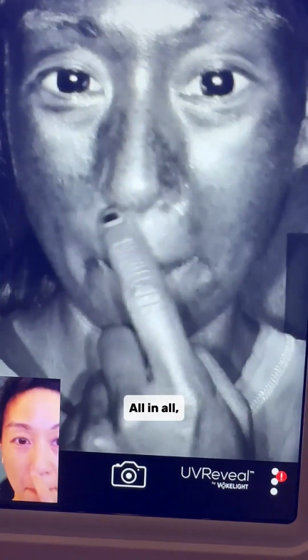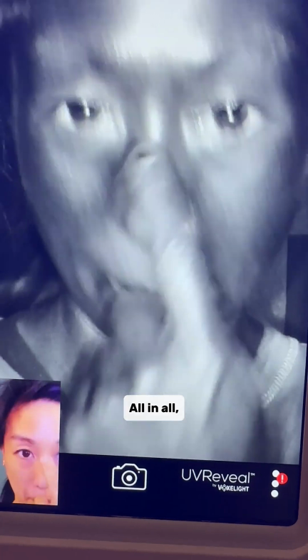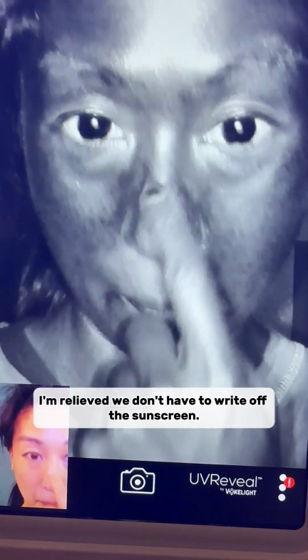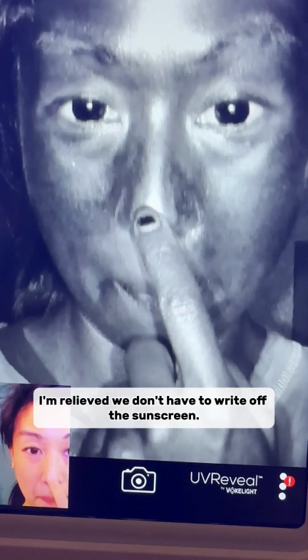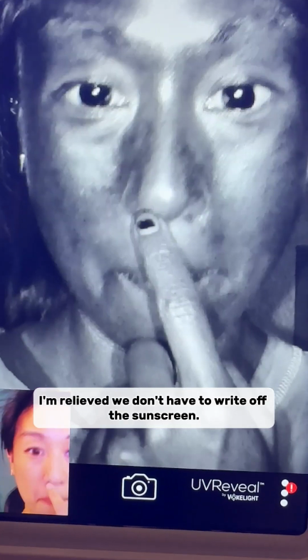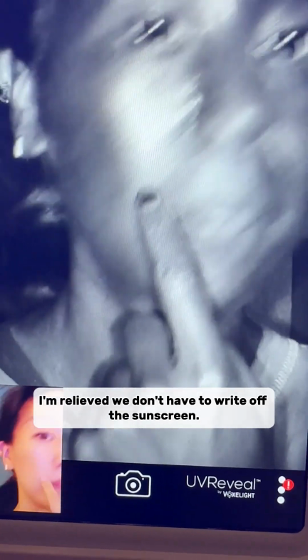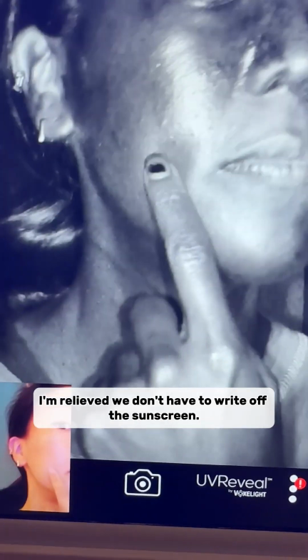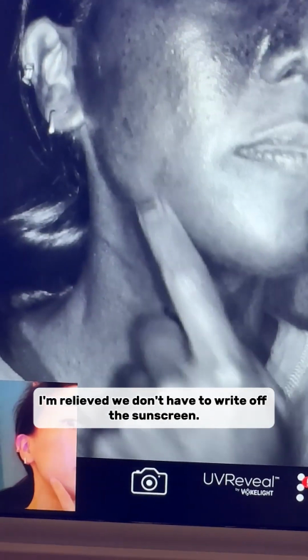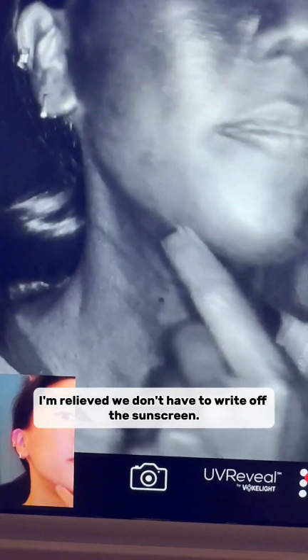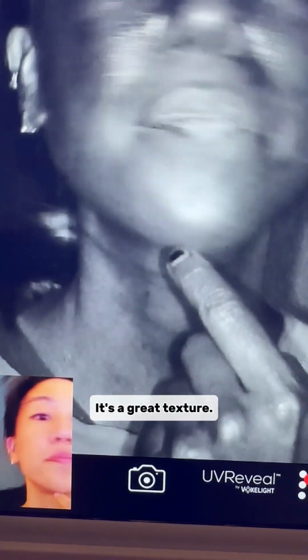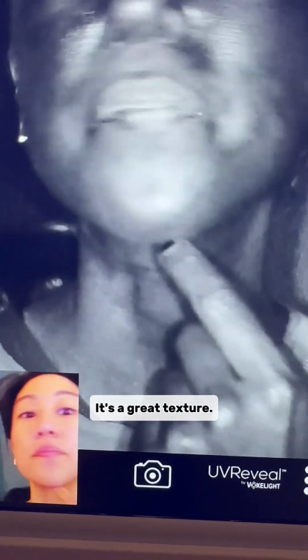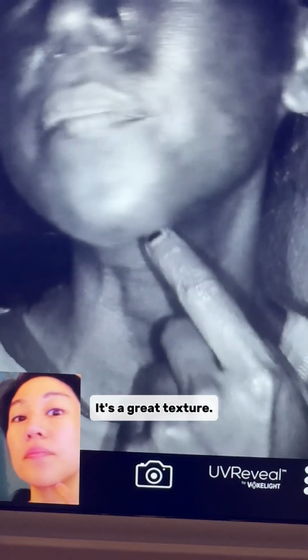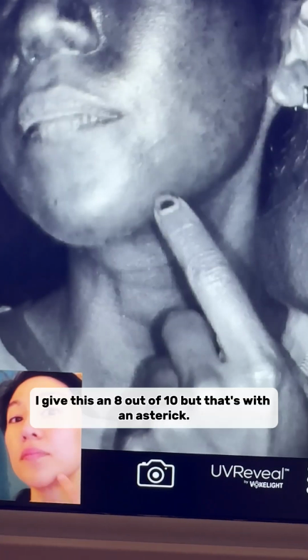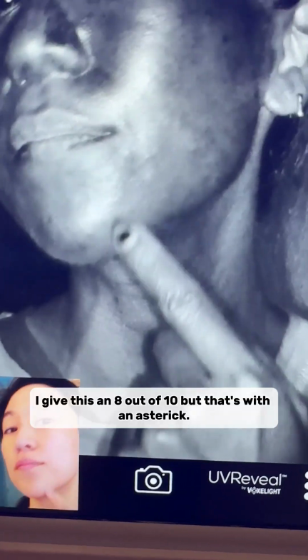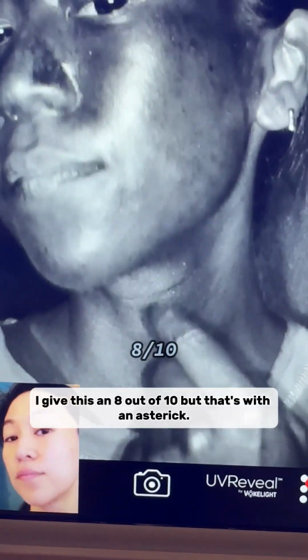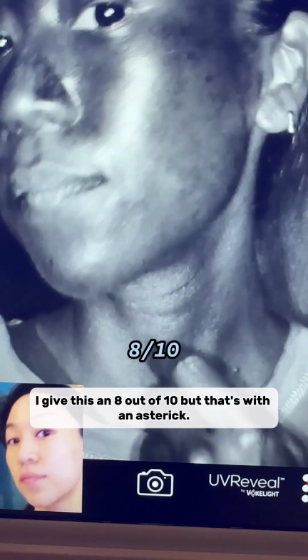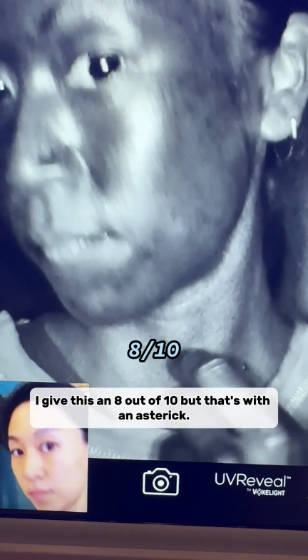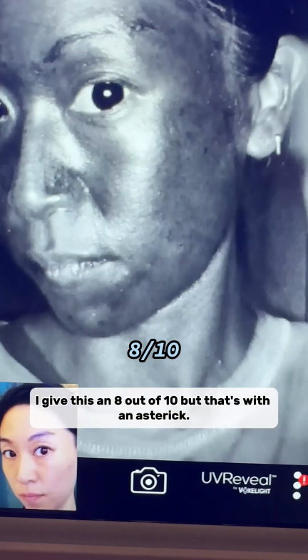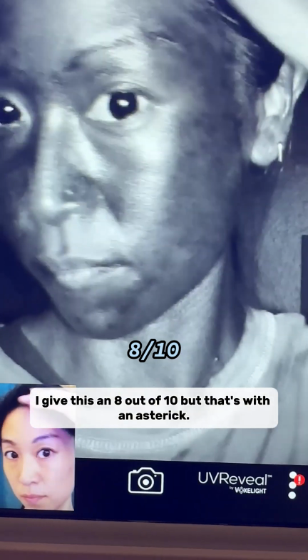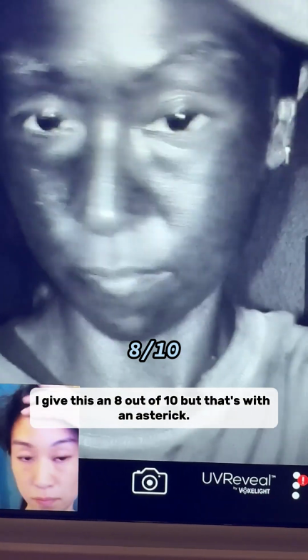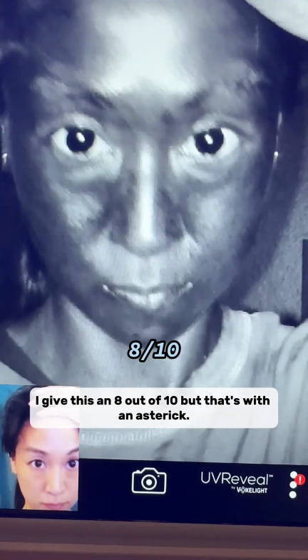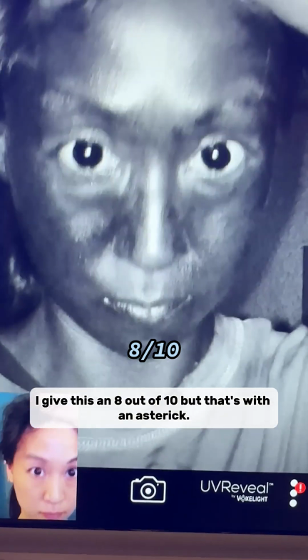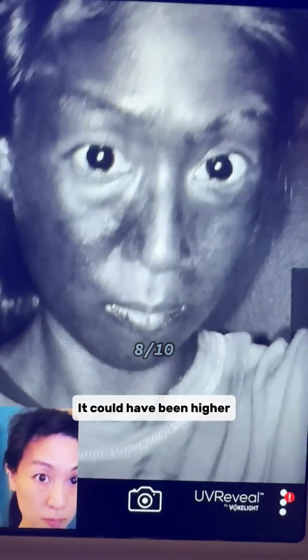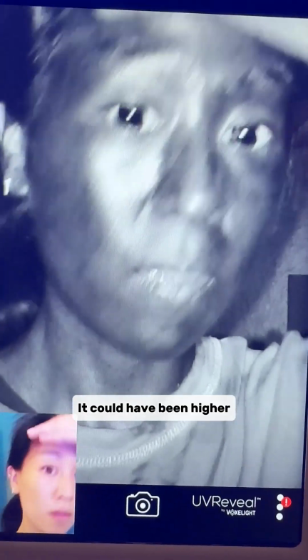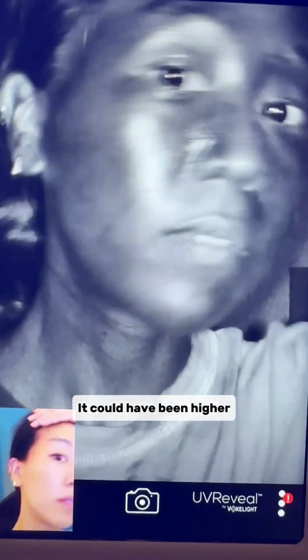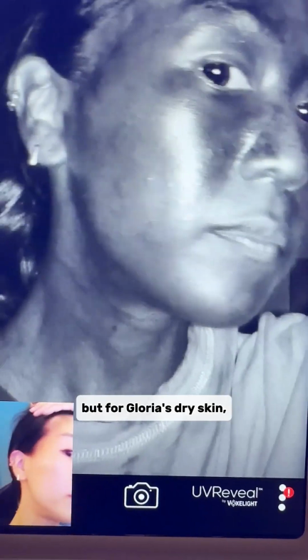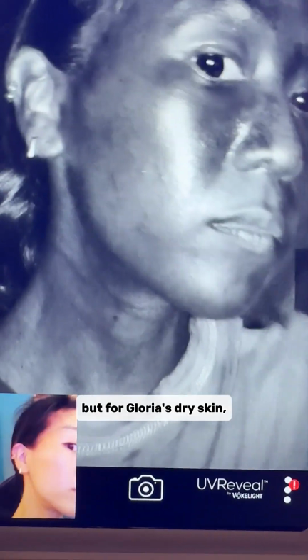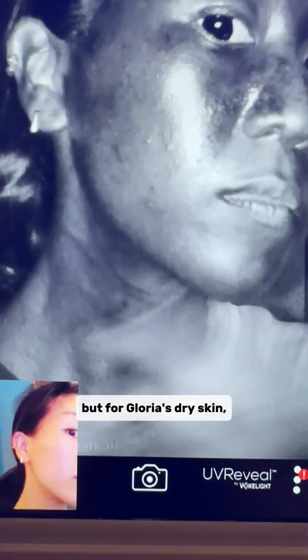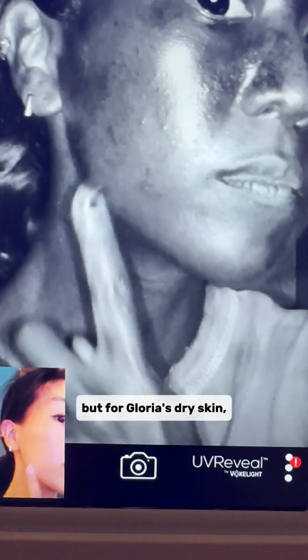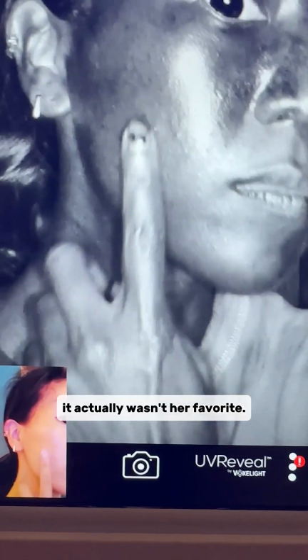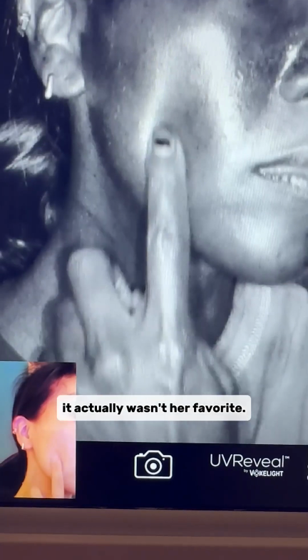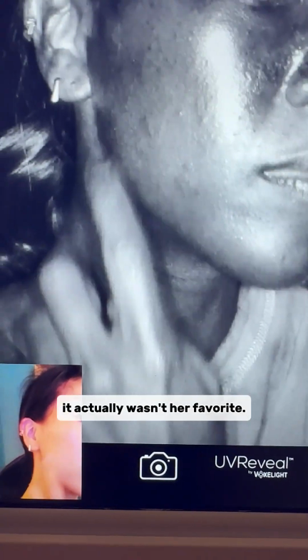All in all, I'm relieved we don't have to write off this sunscreen. It's a great texture. I'd give this an 8 out of 10, but that's with an asterisk — it could have been higher, but for Gloria's dry skin it actually wasn't her favorite.